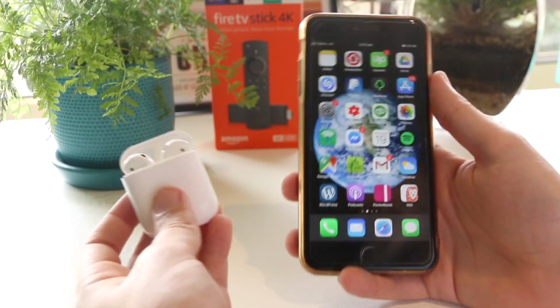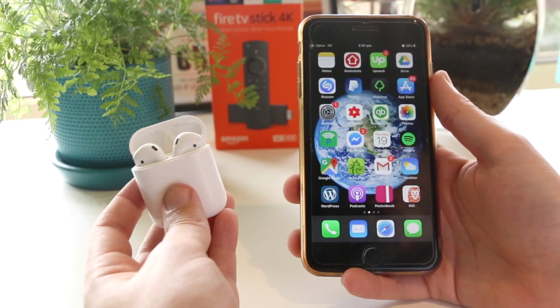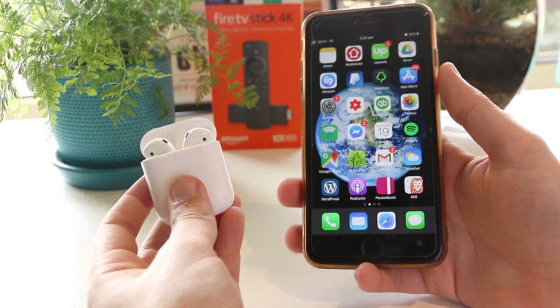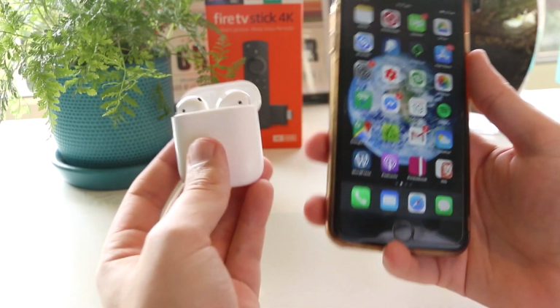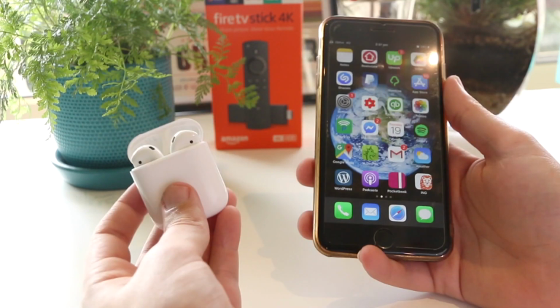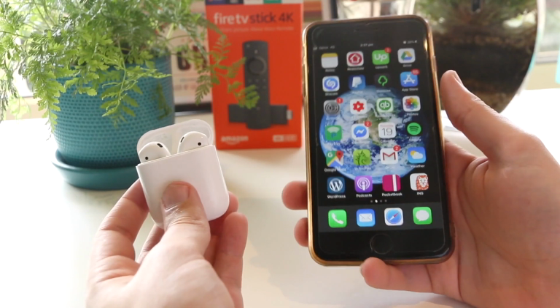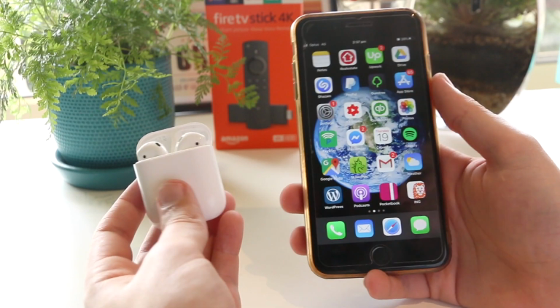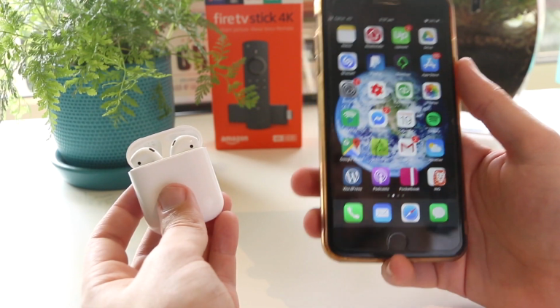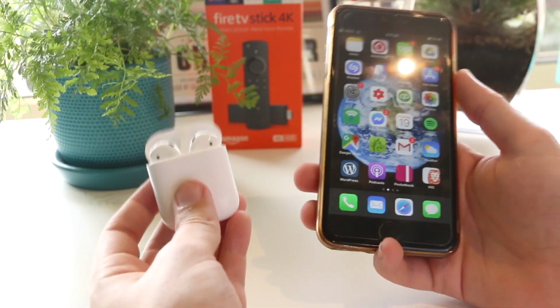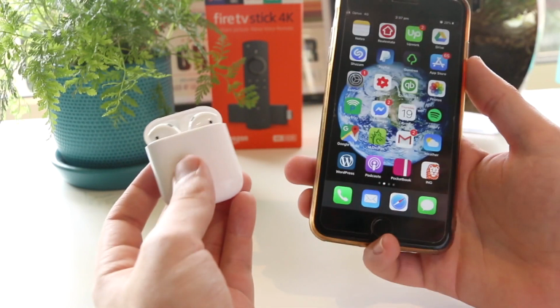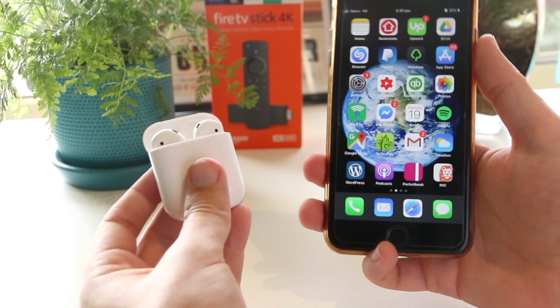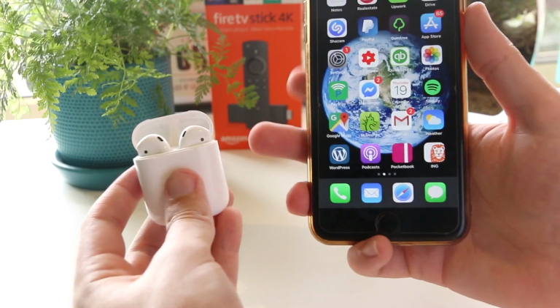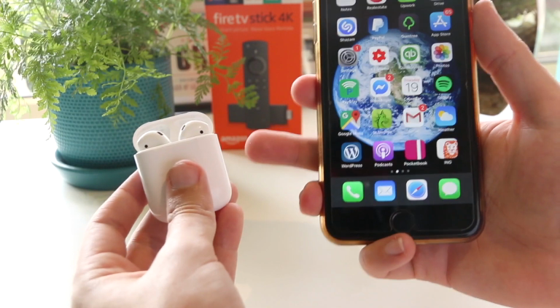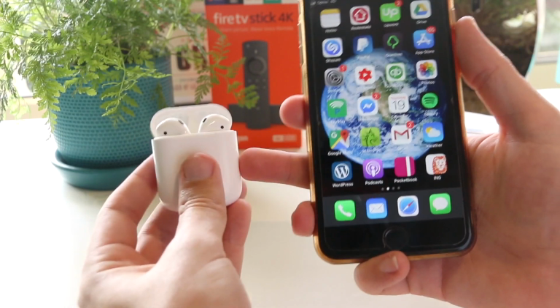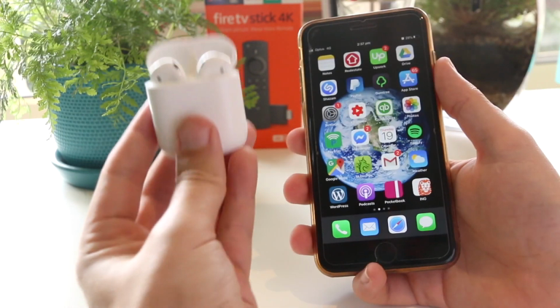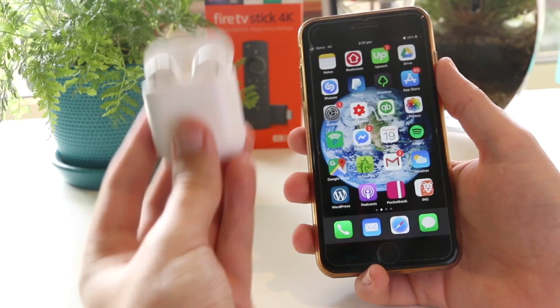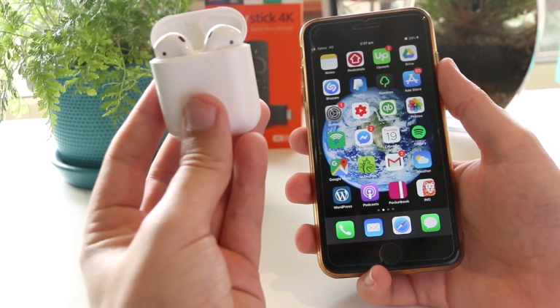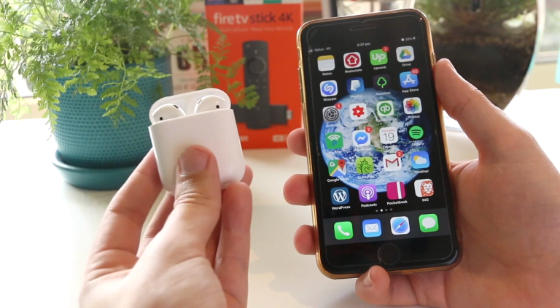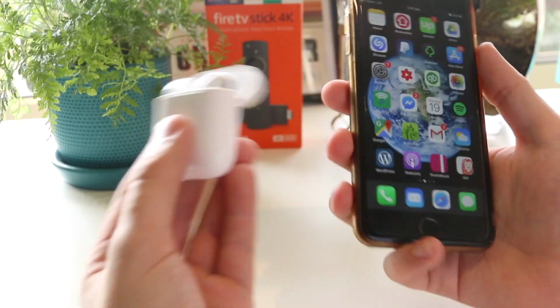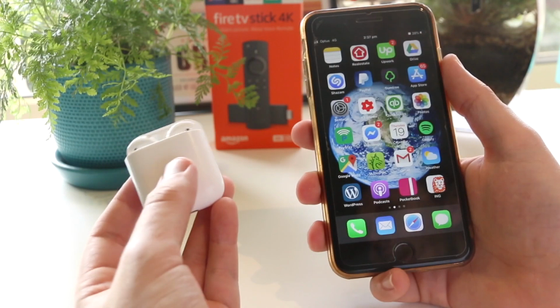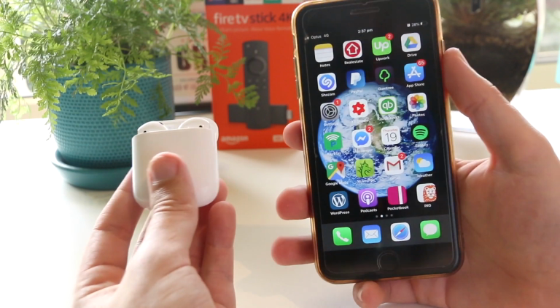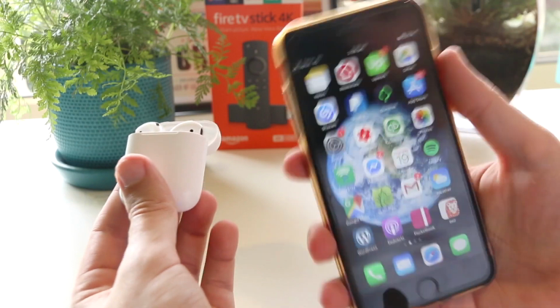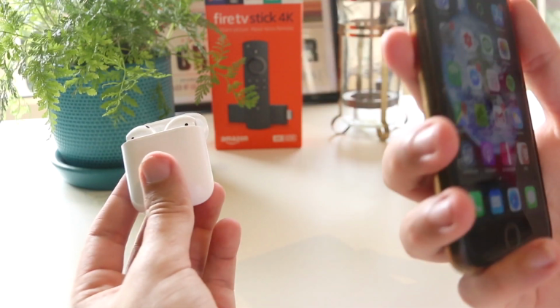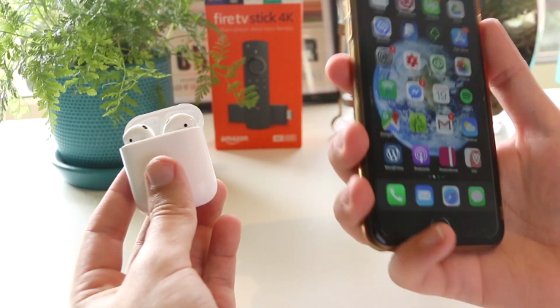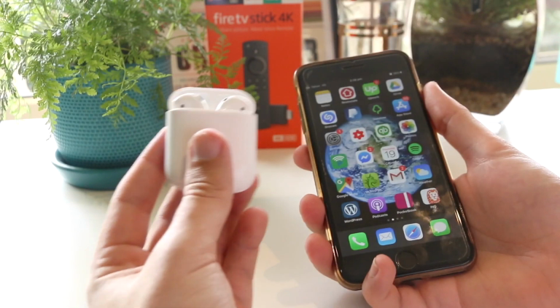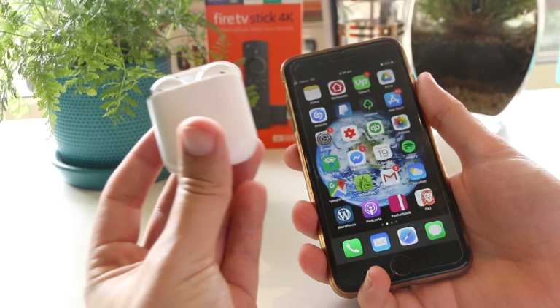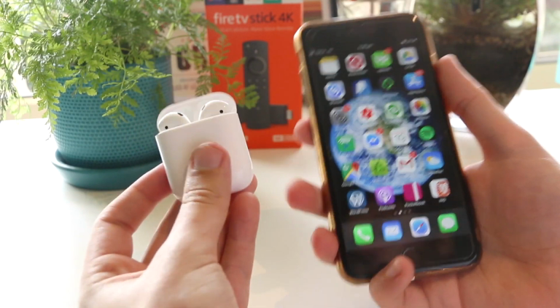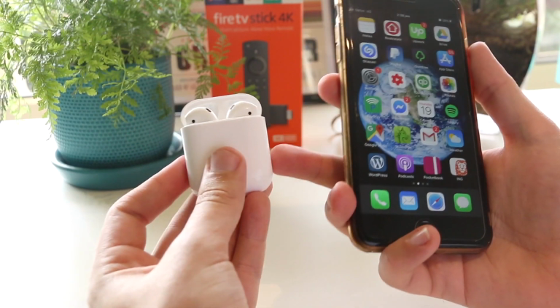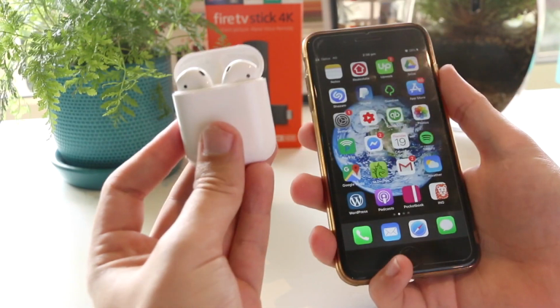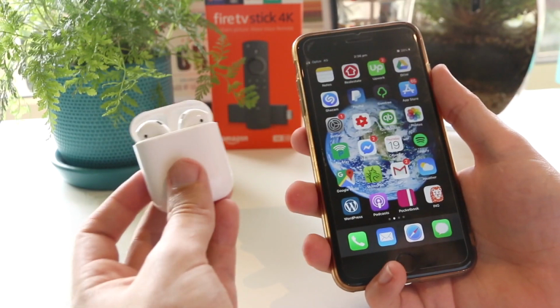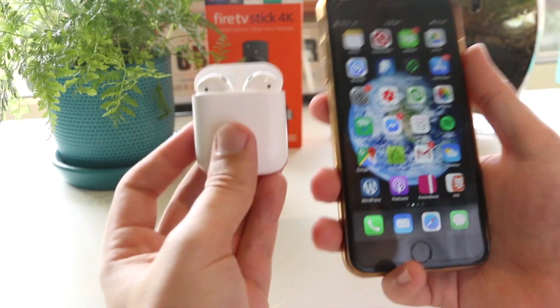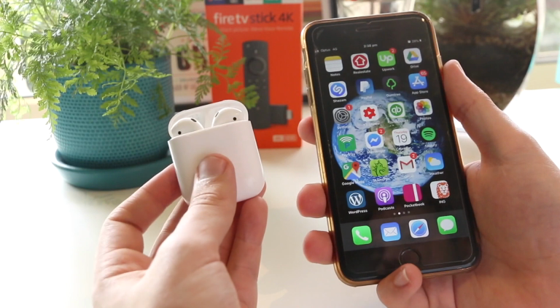Hey, what's going on everyone? In this quick video I'm going to show you a few different methods on how you can find the serial number for your AirPods device. And towards the end of the video I'll also show you an awesome method on how you can prolong the life of your AirPods. Let's get started.